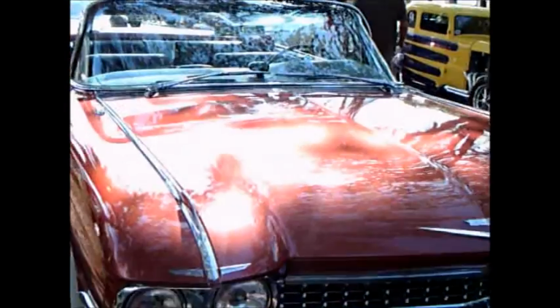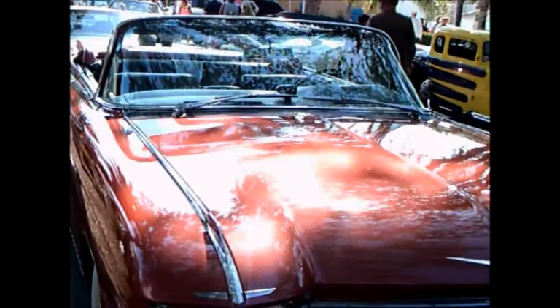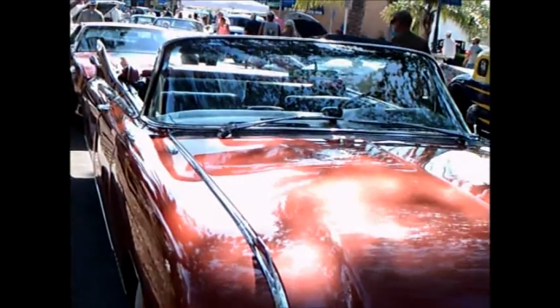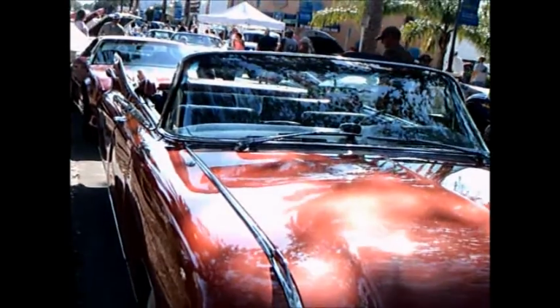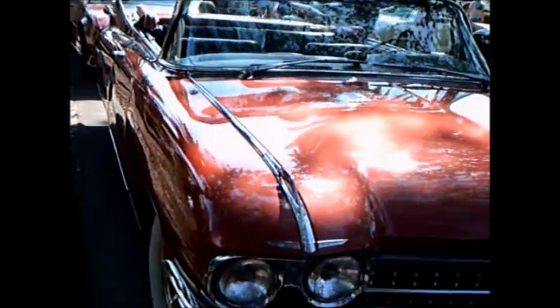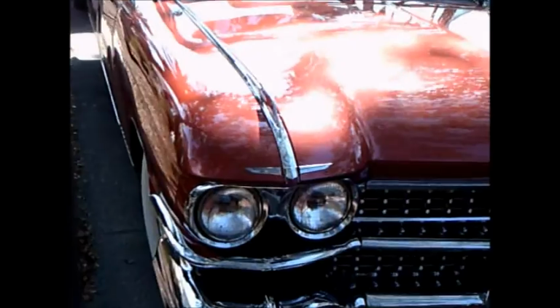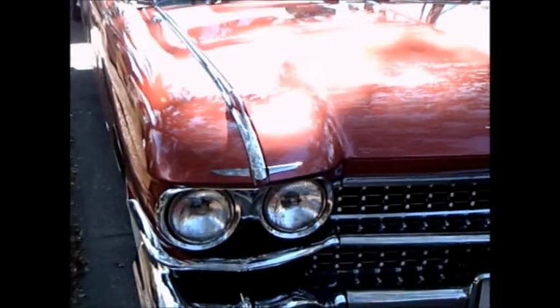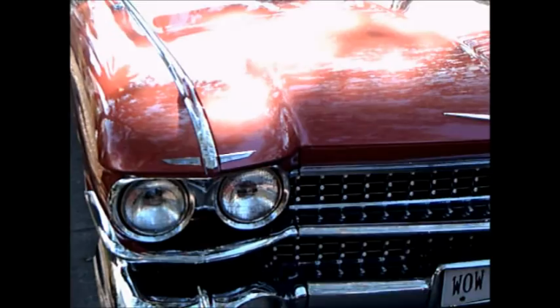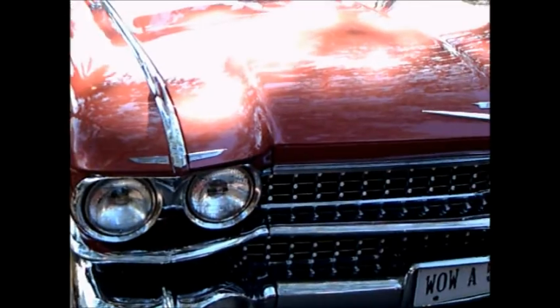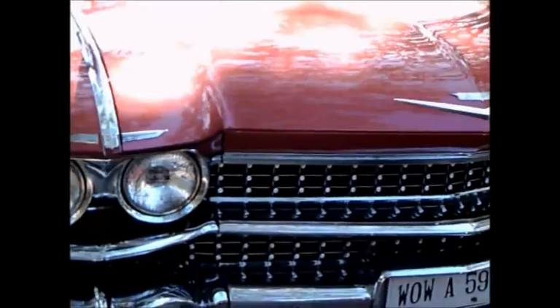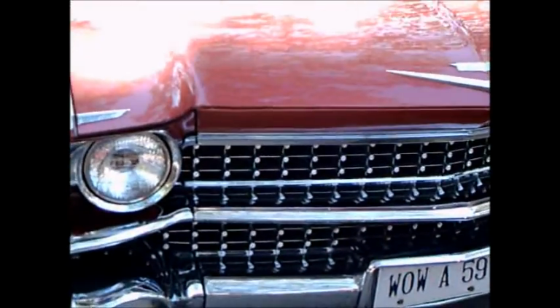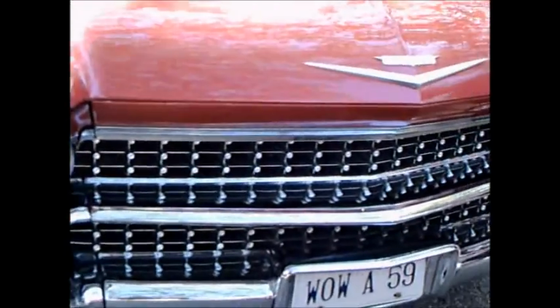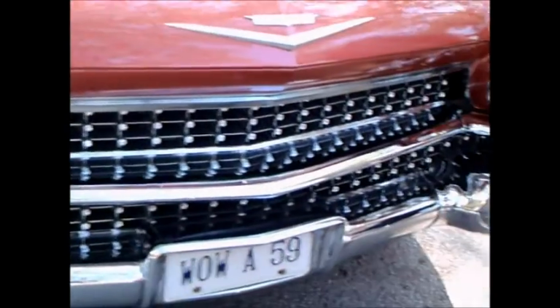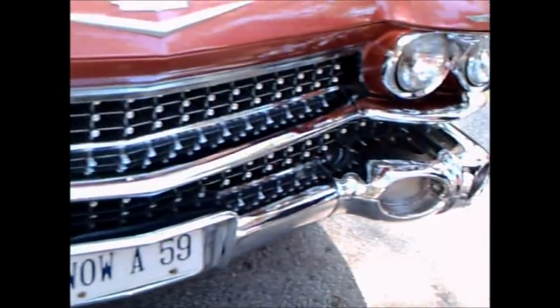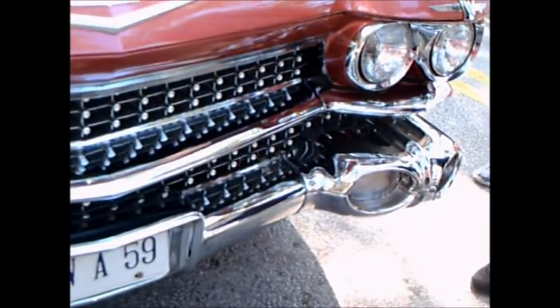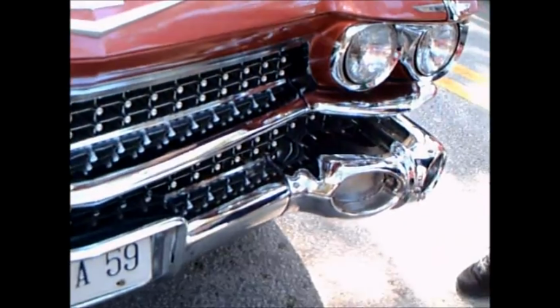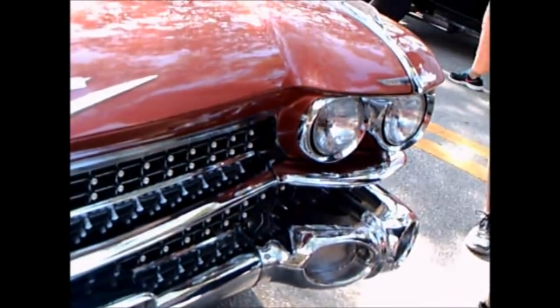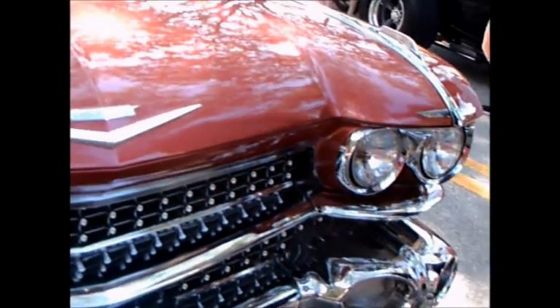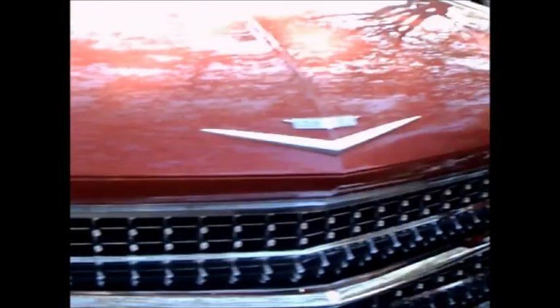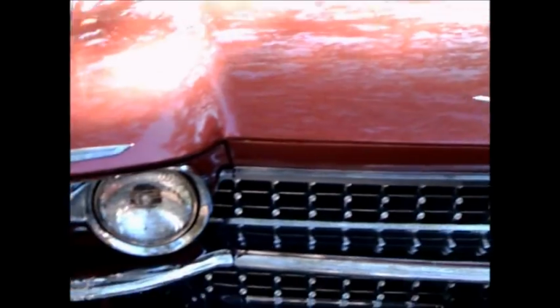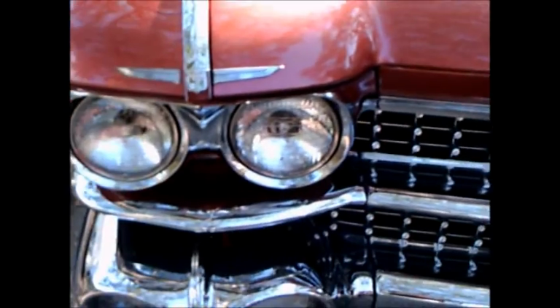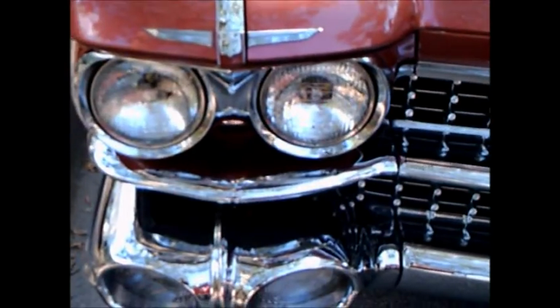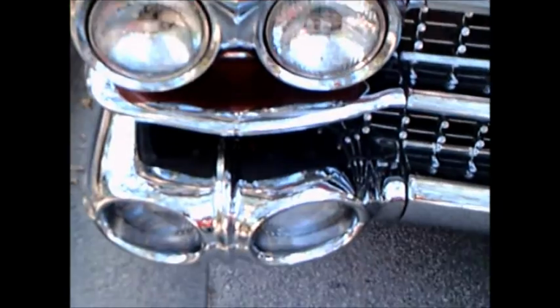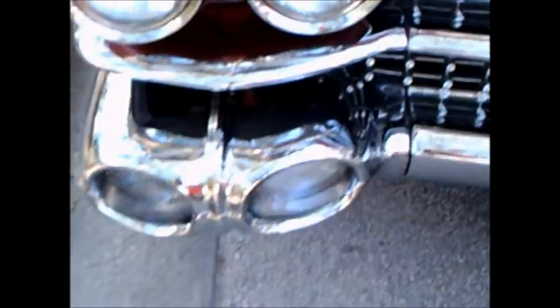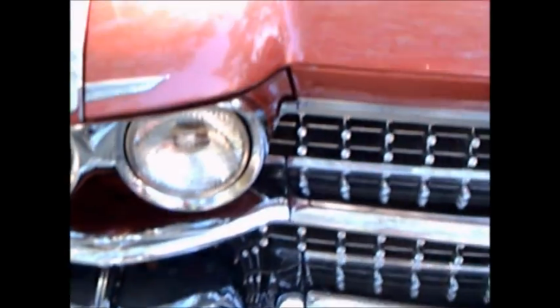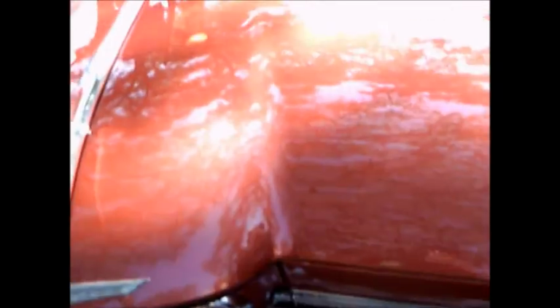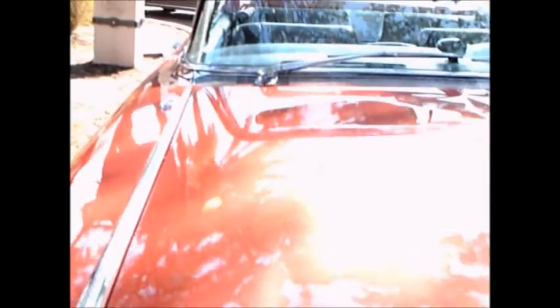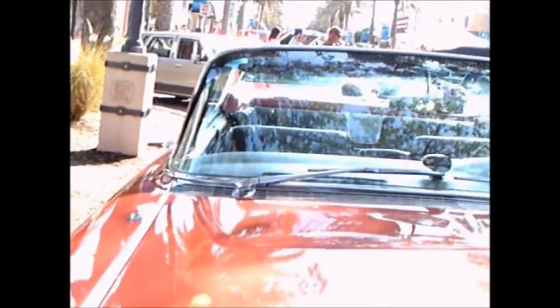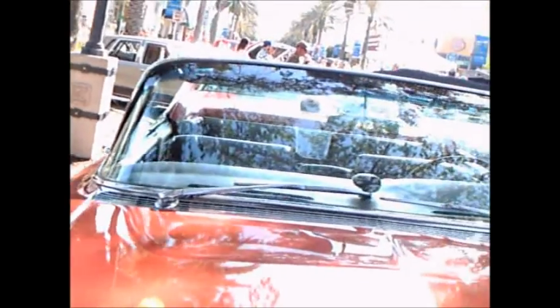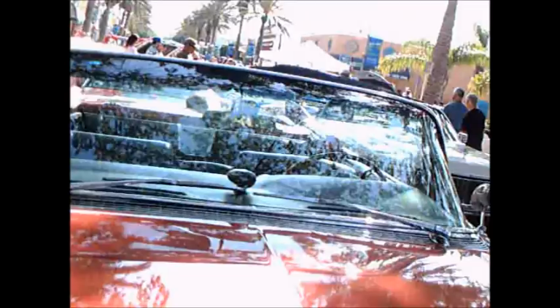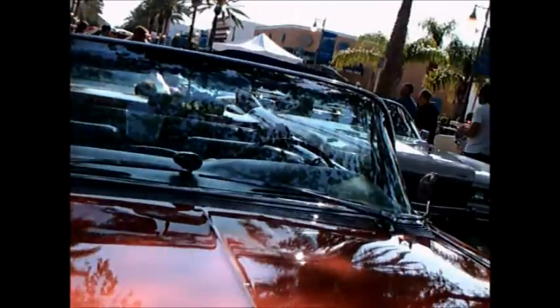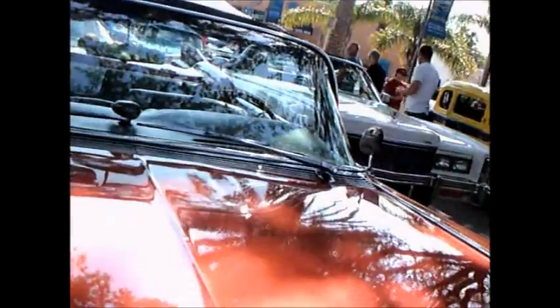This is a 1959 Cadillac Eldorado Biarritz convertible. Beautiful car, just gorgeous. A fun example of the last of the really big finned cars.